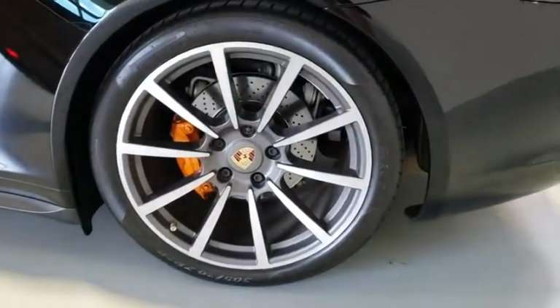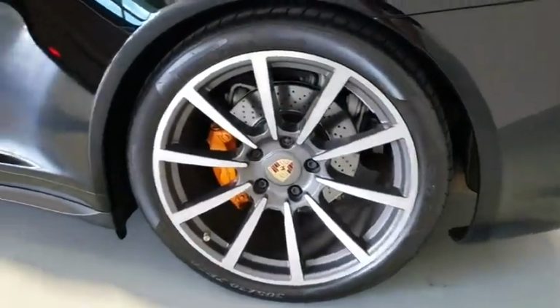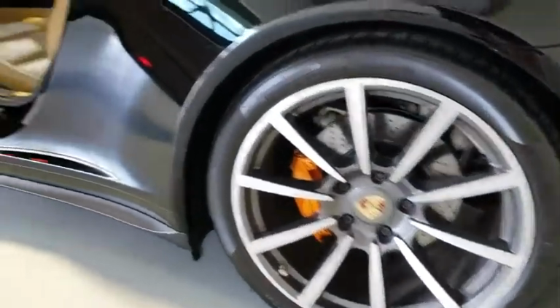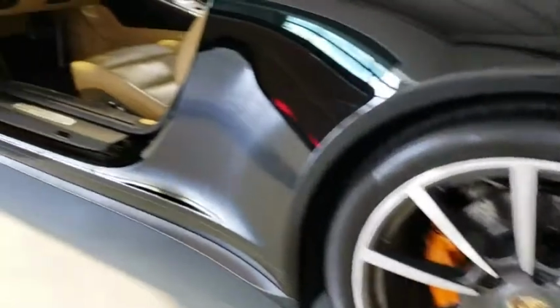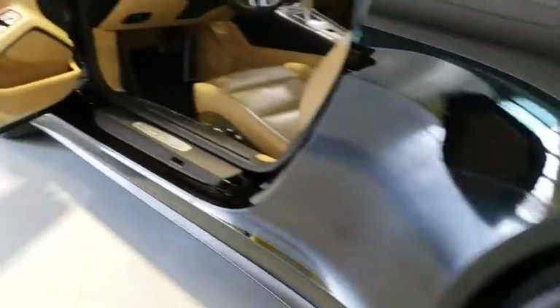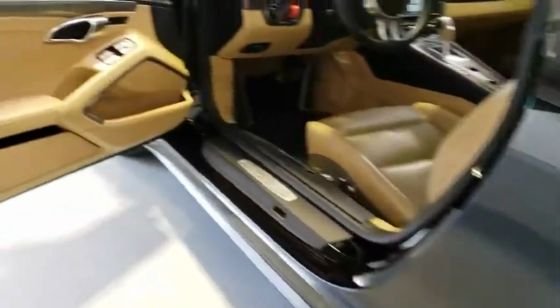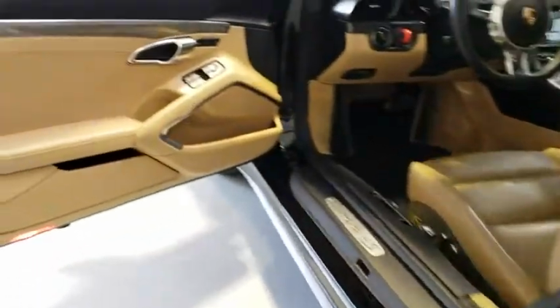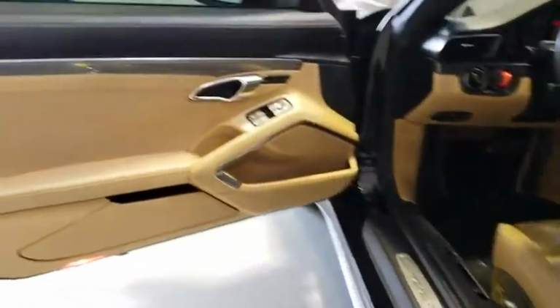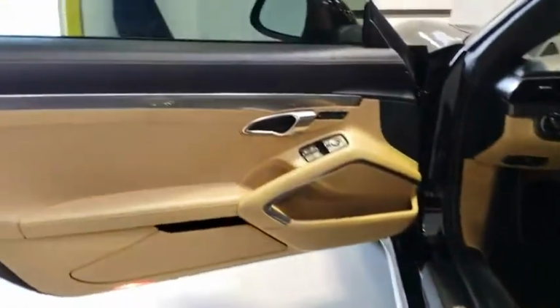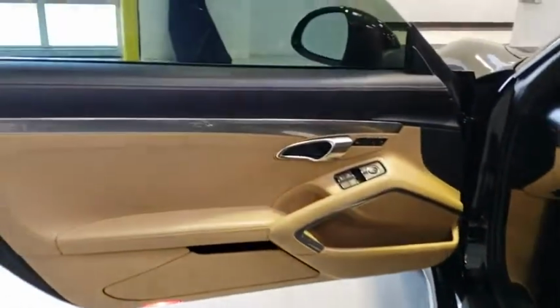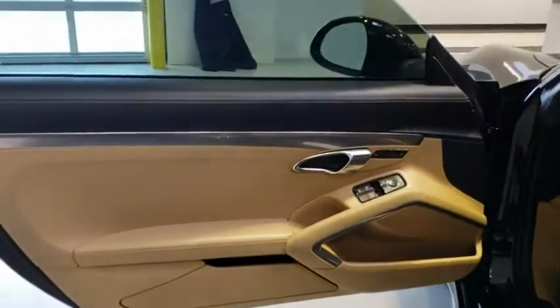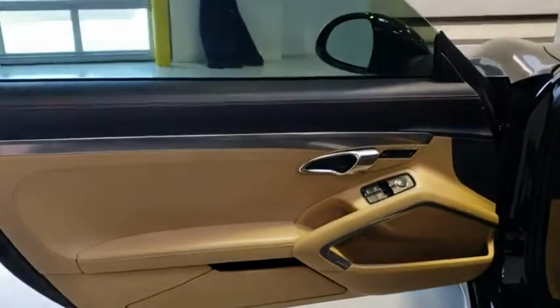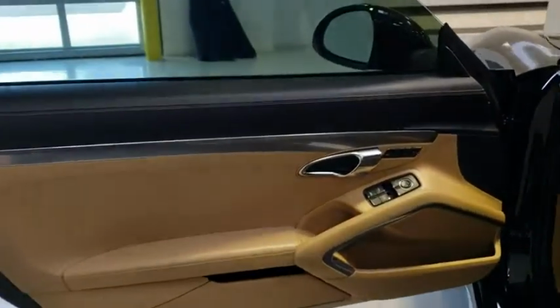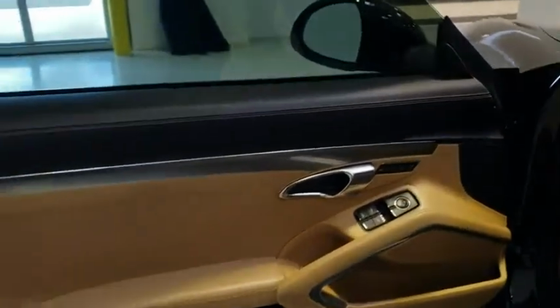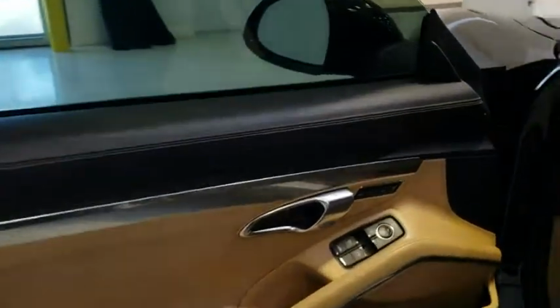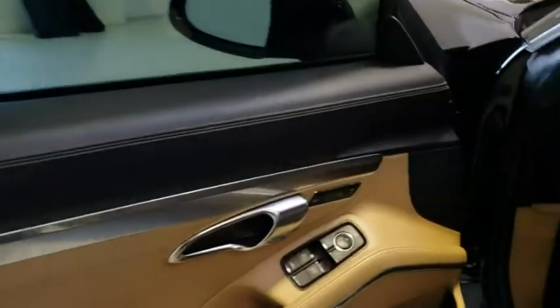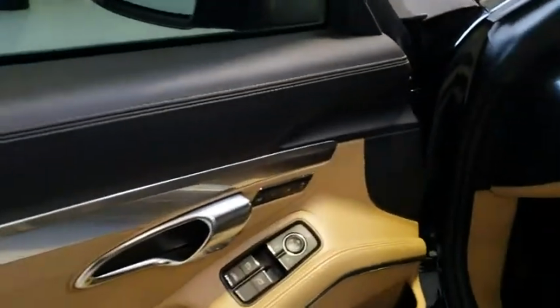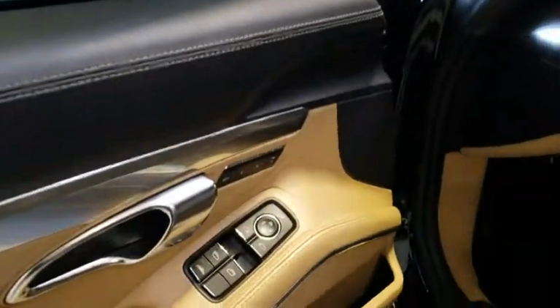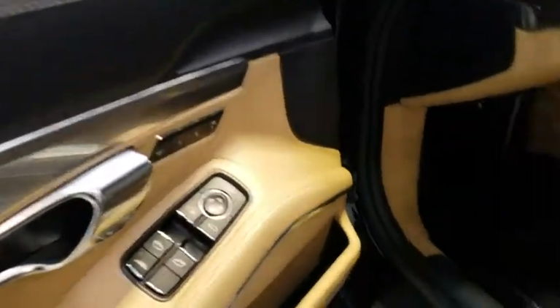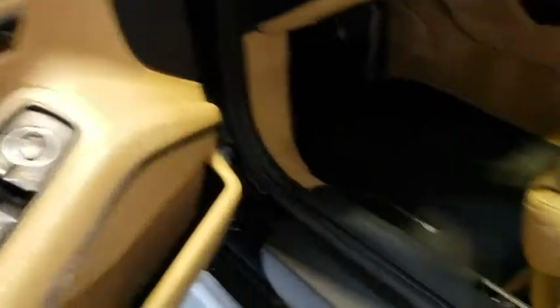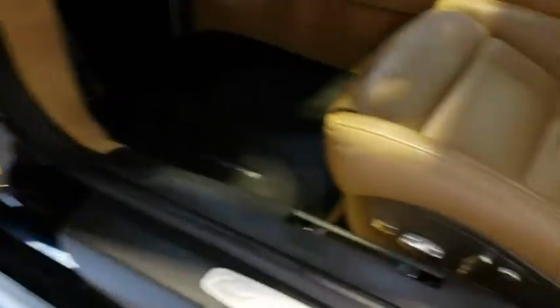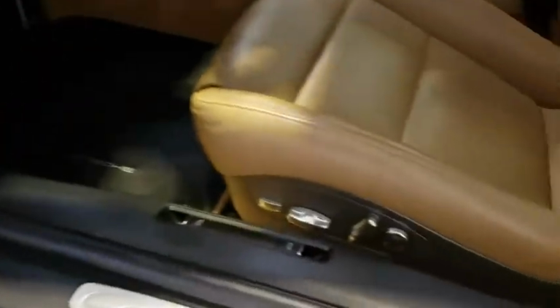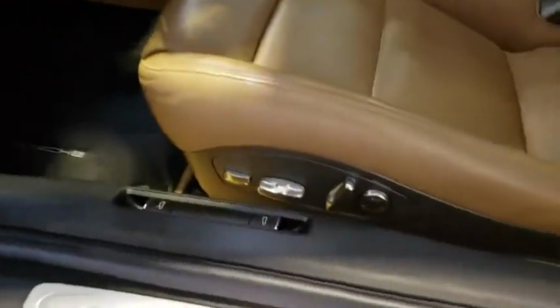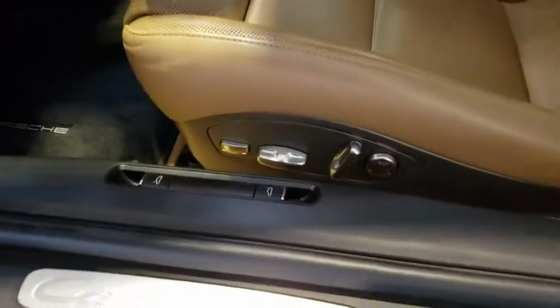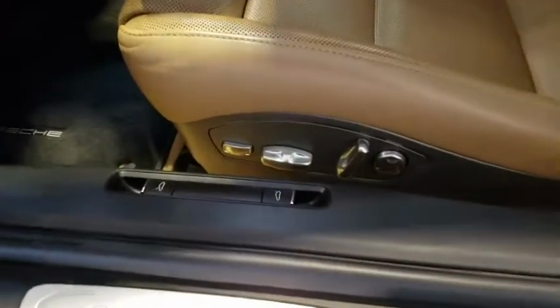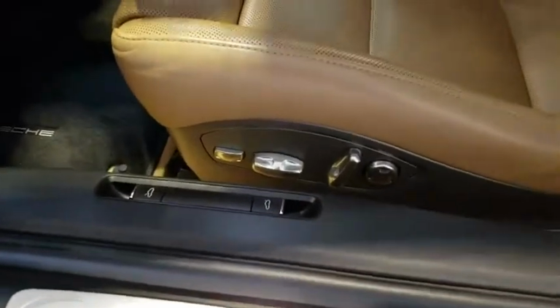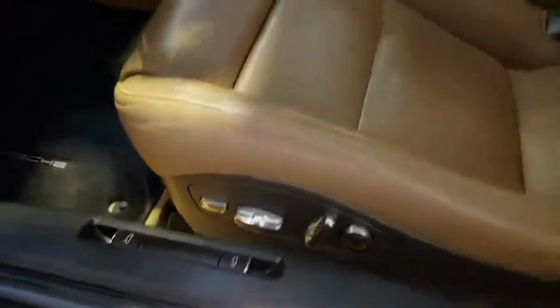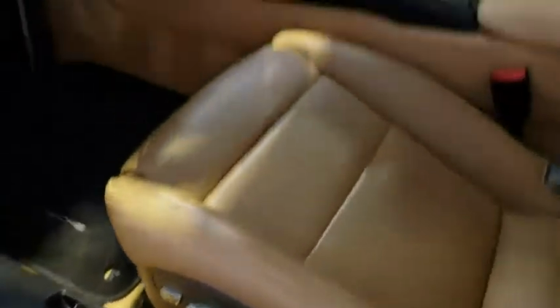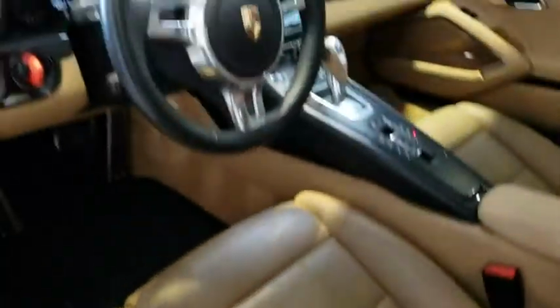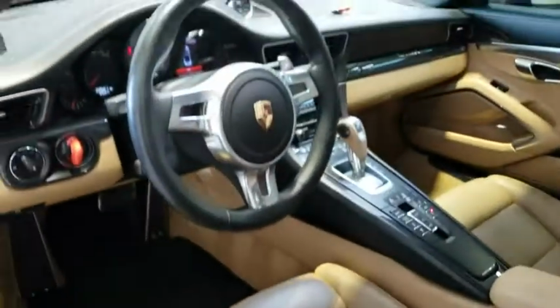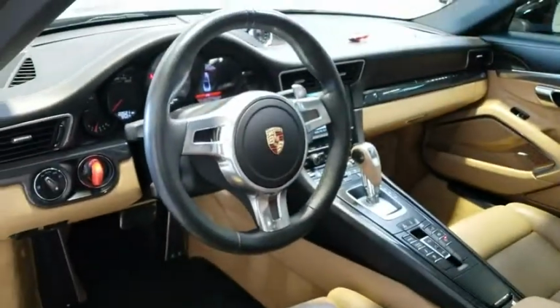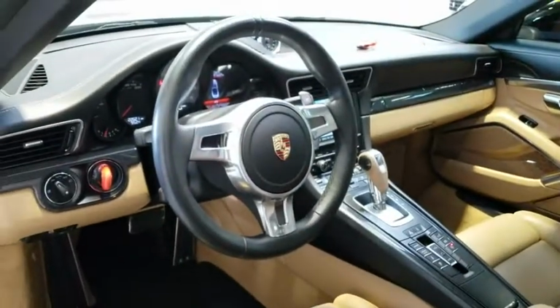Stability control, keyless entry, anti-lock braking system, power passenger seat, navigation system, all-wheel drive, traction control, steering wheel audio controls.